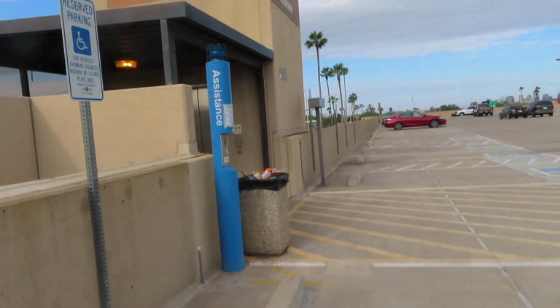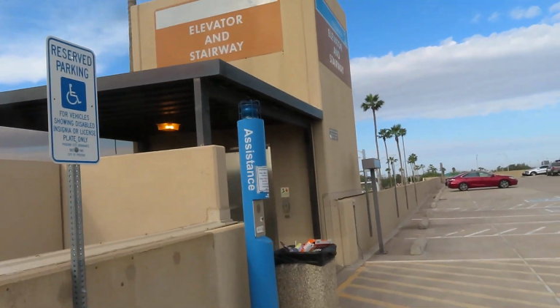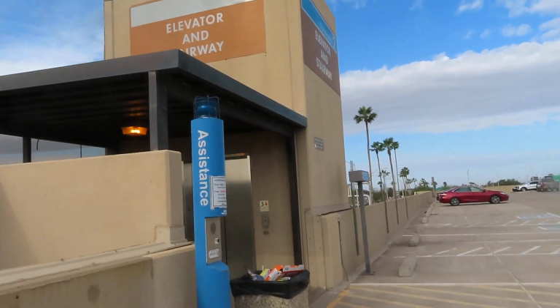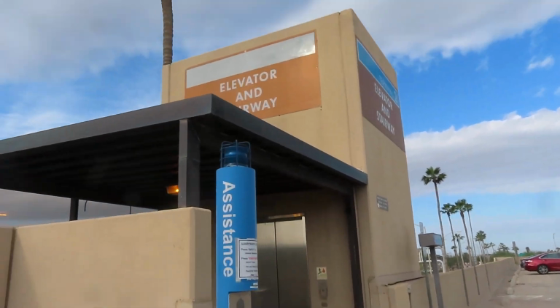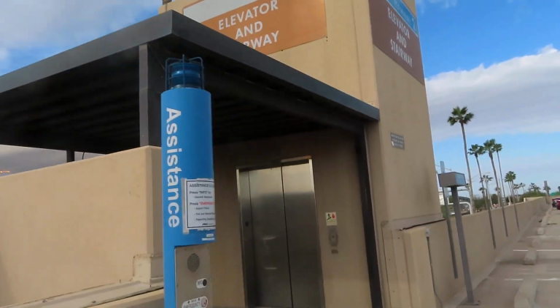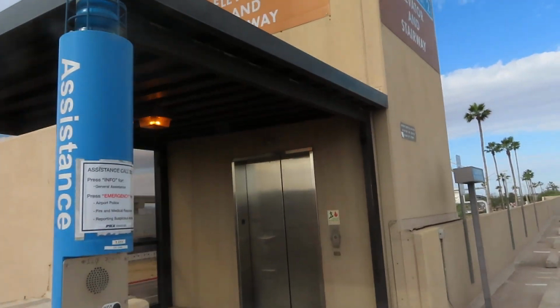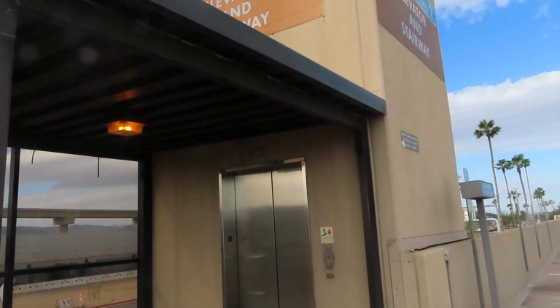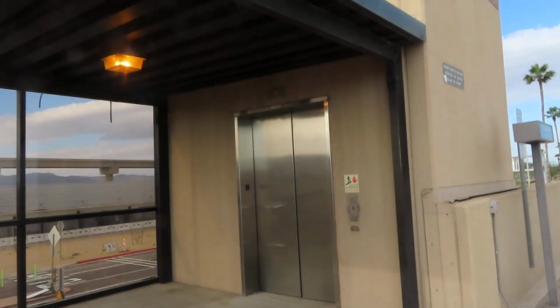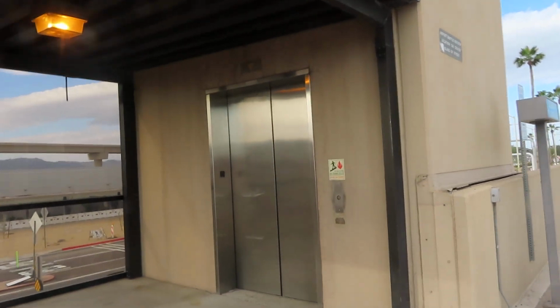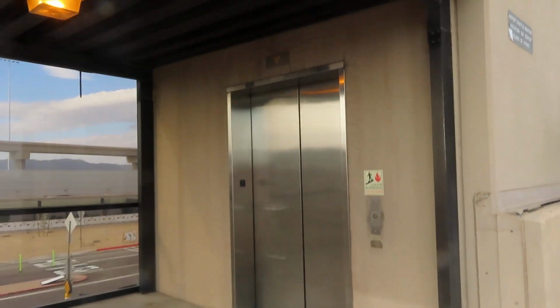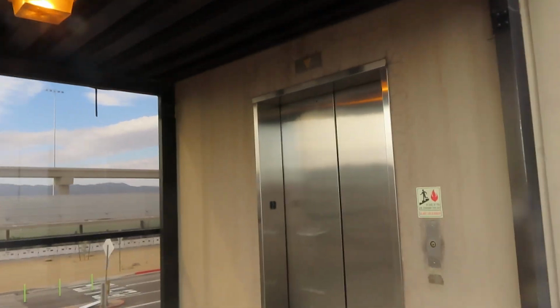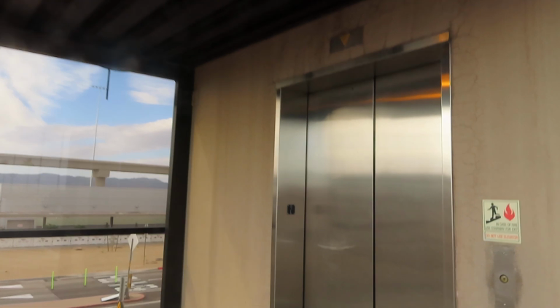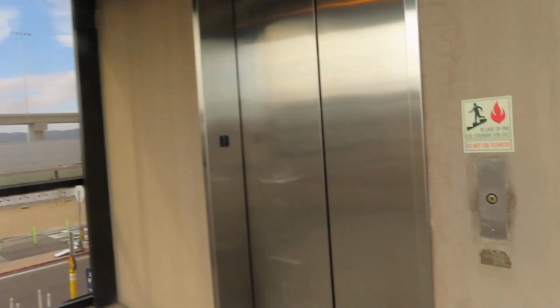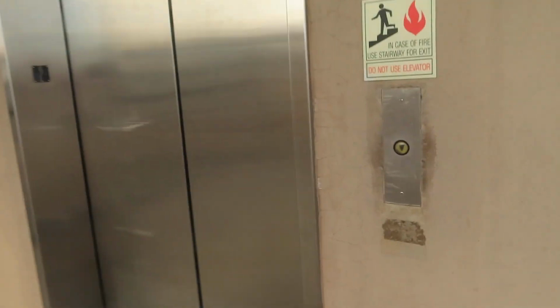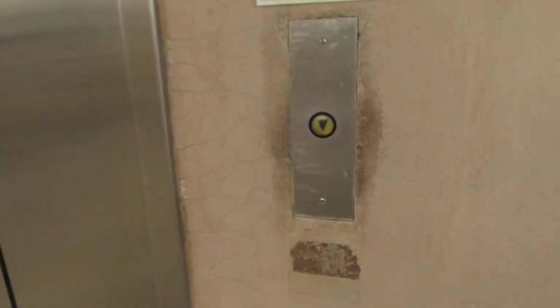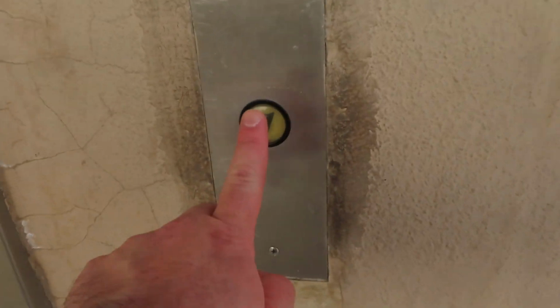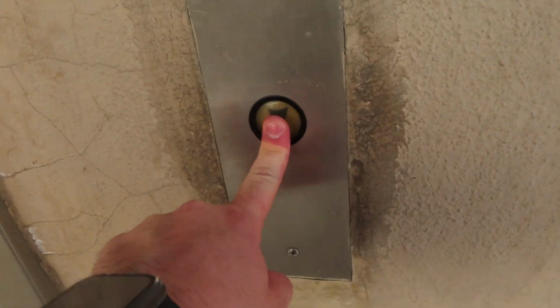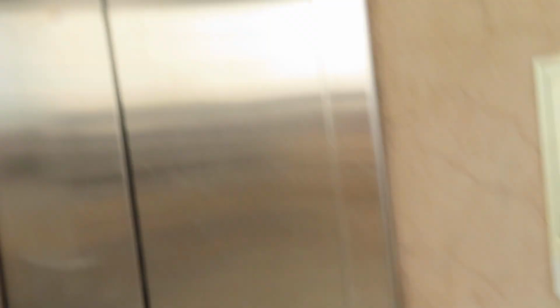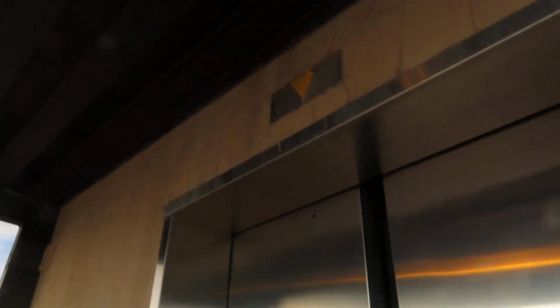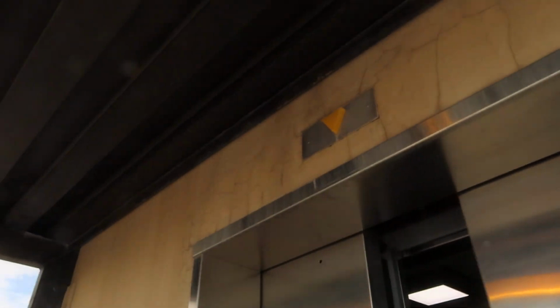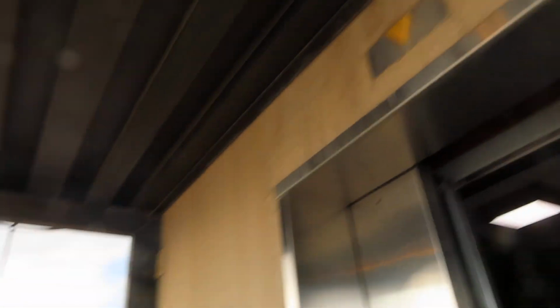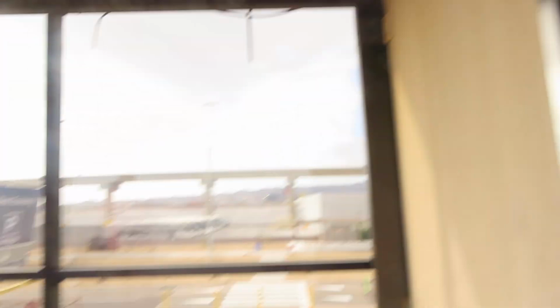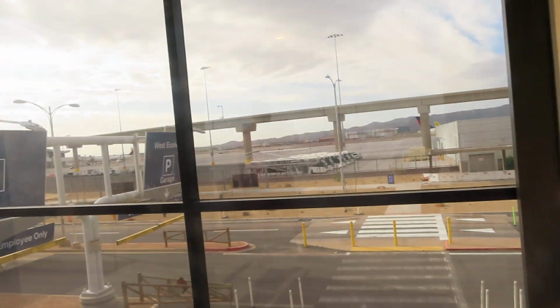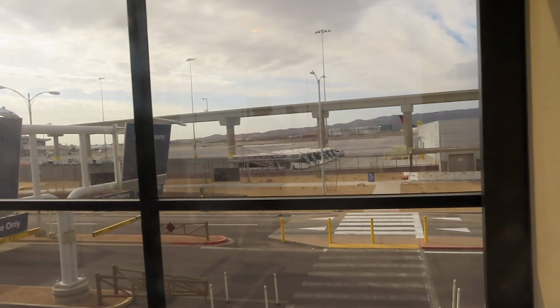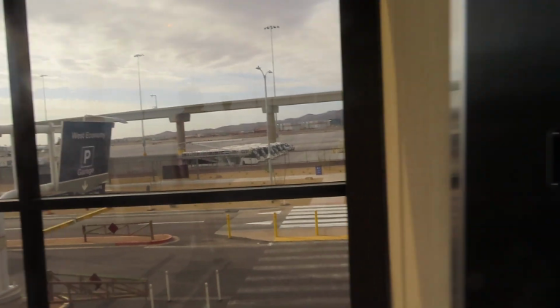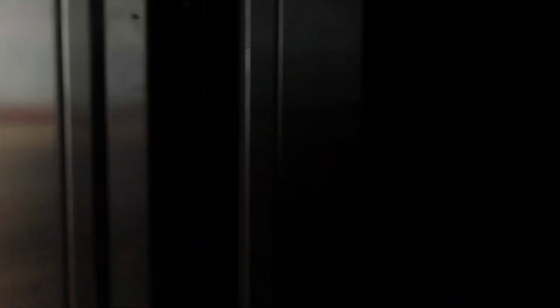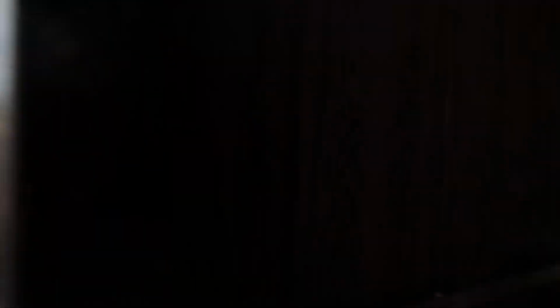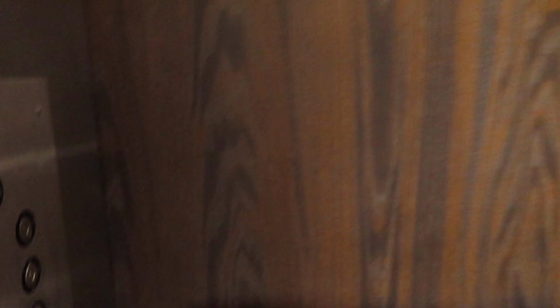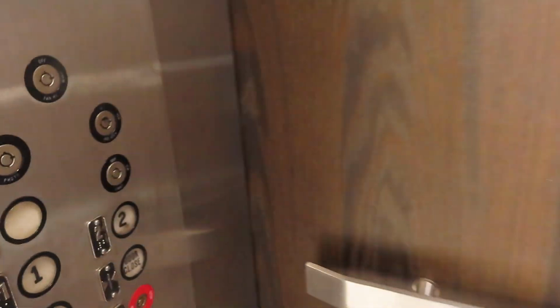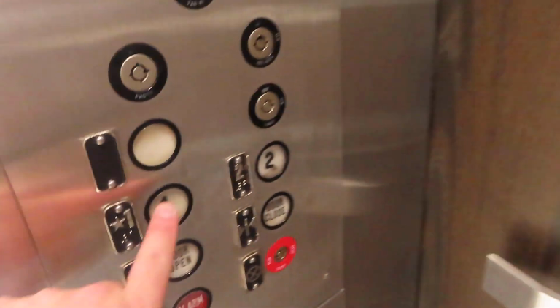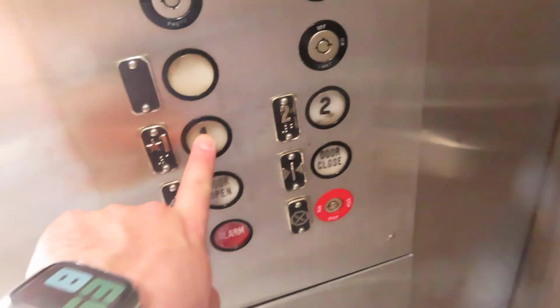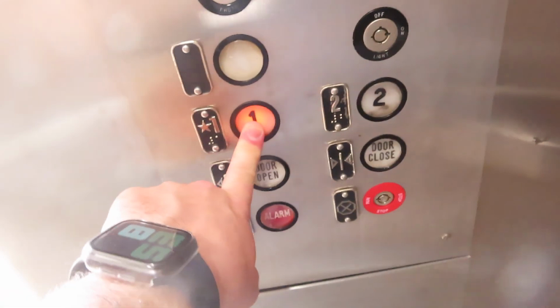All righty, I'm recording again. This is the second elevator at the West Economy Garage at Phoenix Sky Harbor Airport. And look at this — they're getting the bus gates ready. I'll definitely take a flight that requires use of a bus gate.